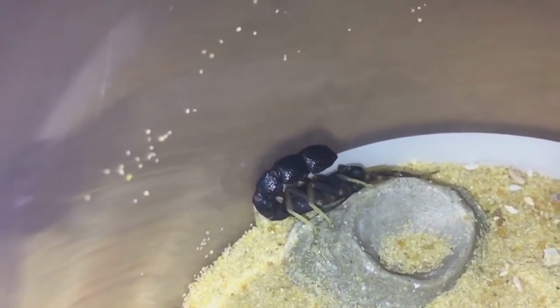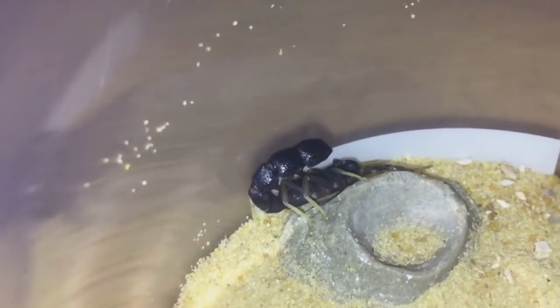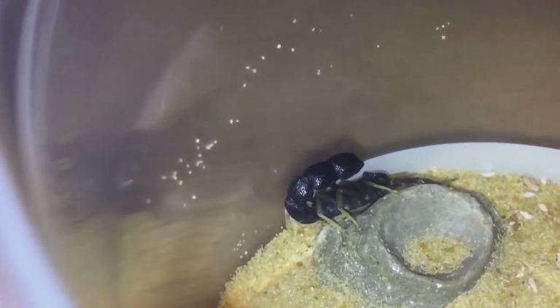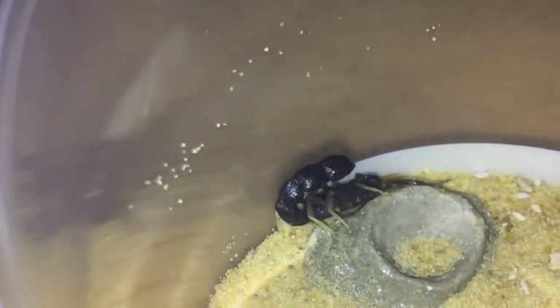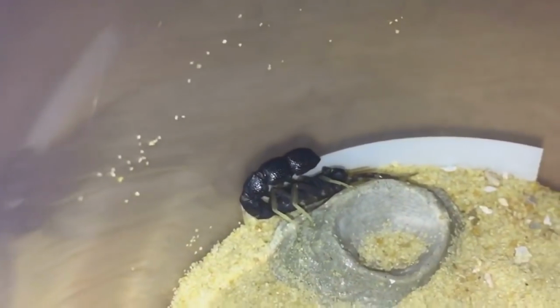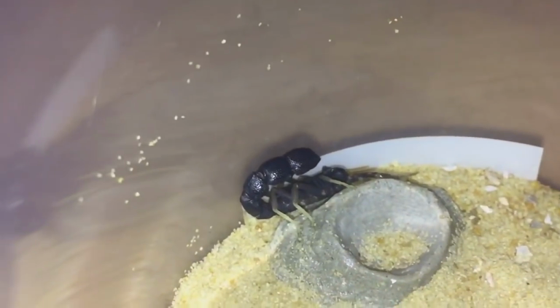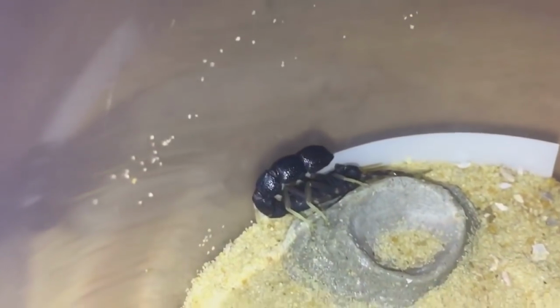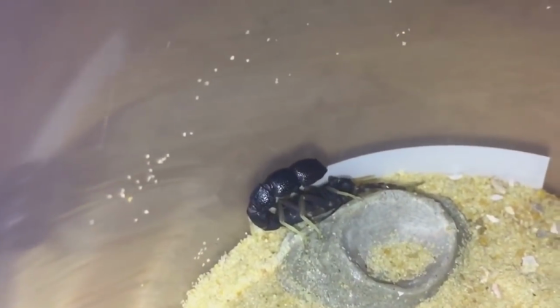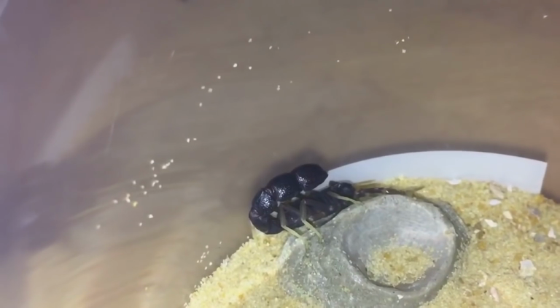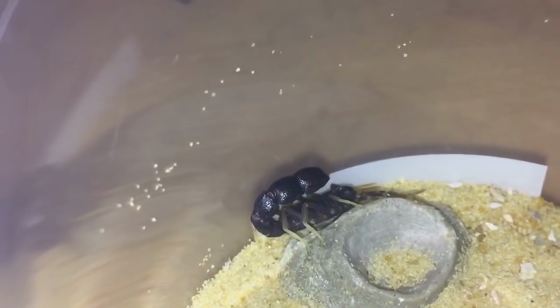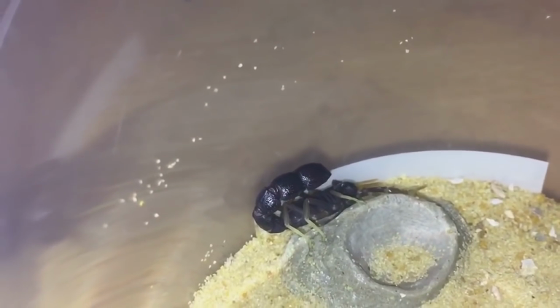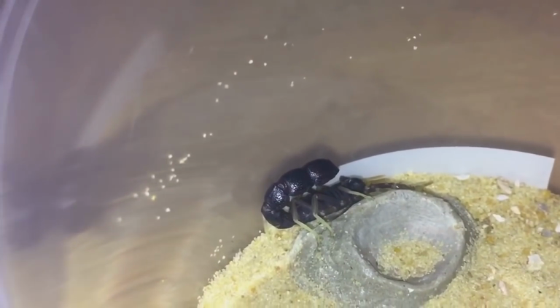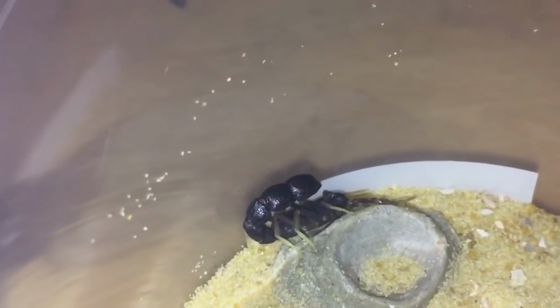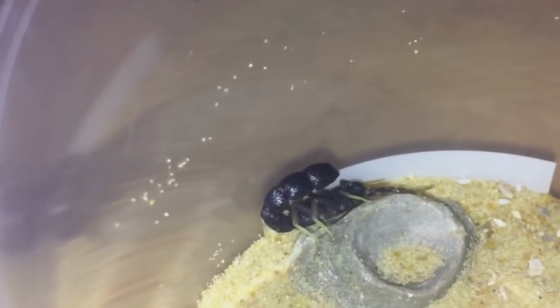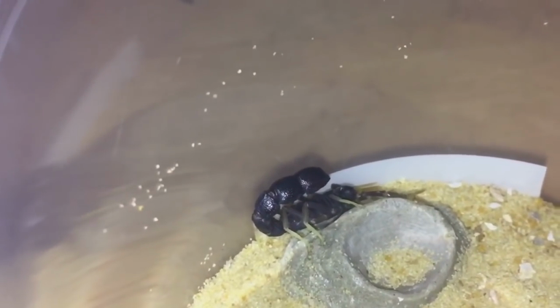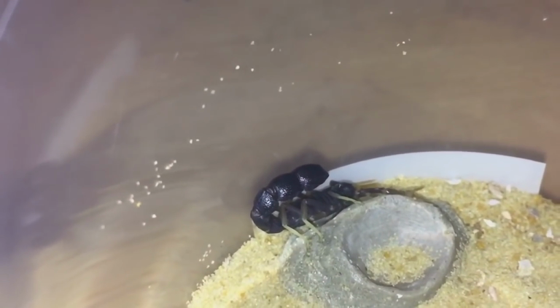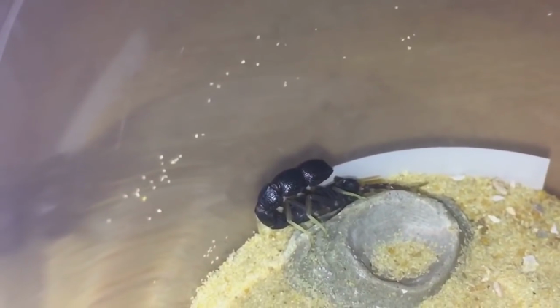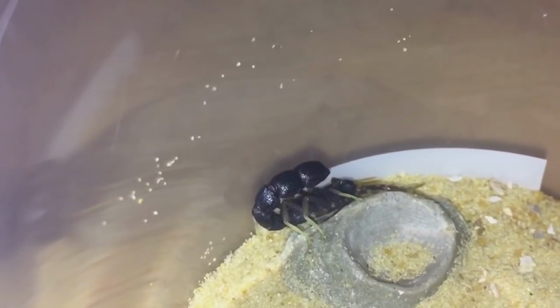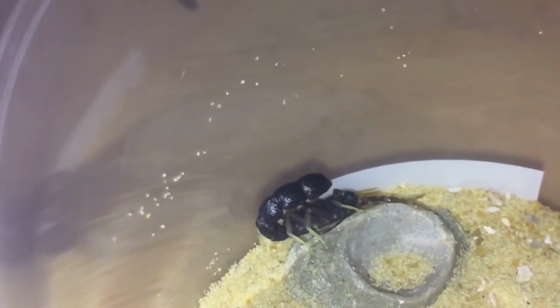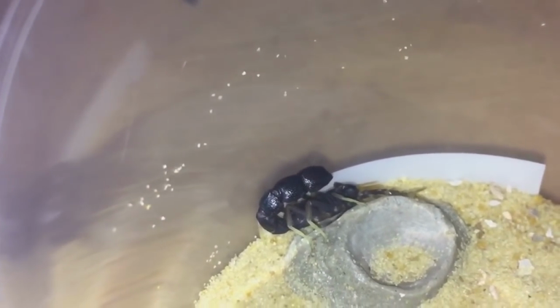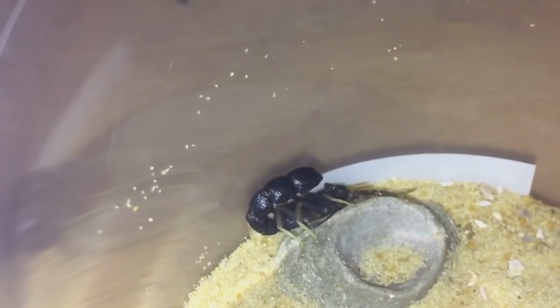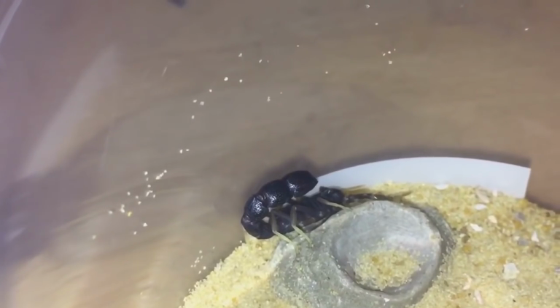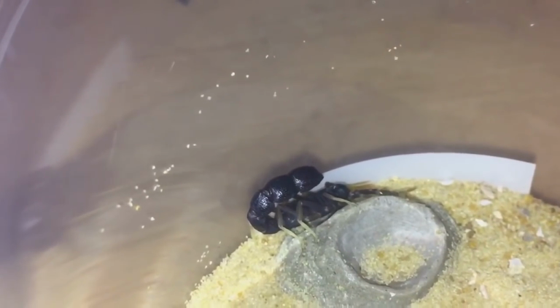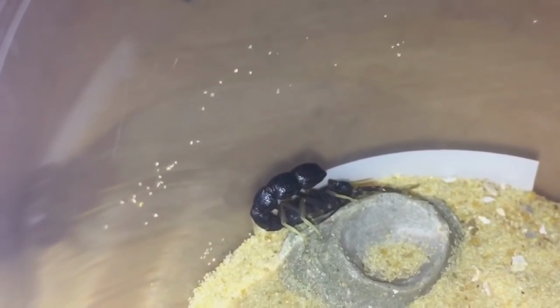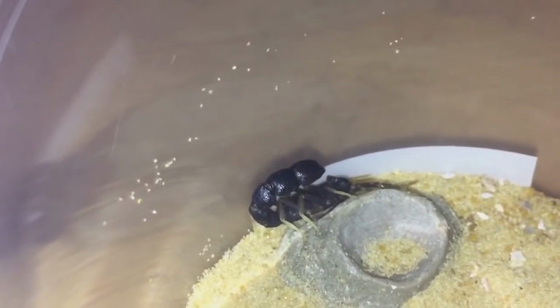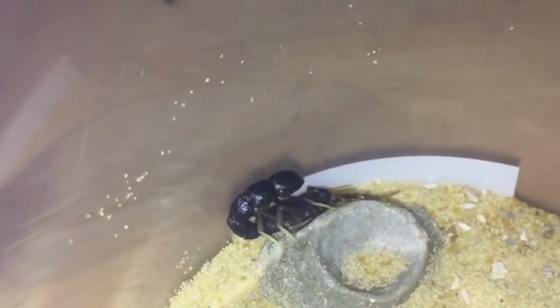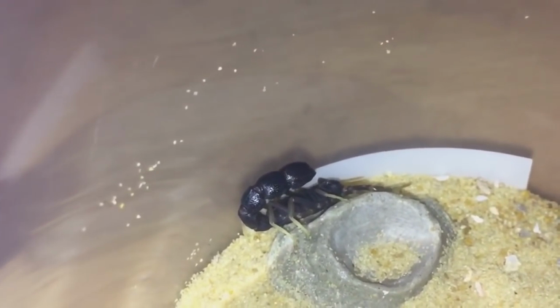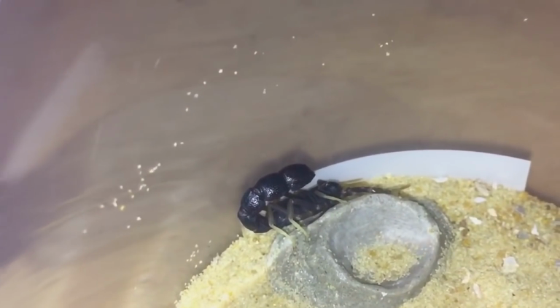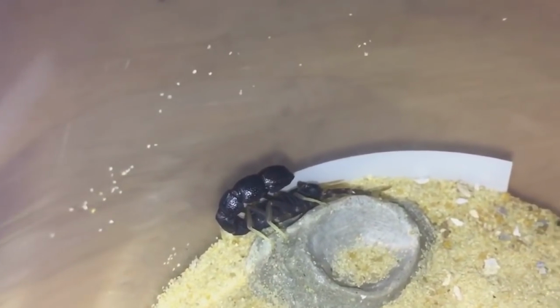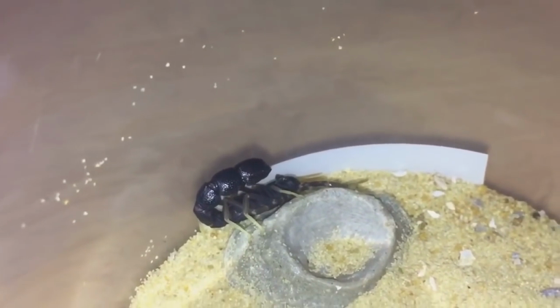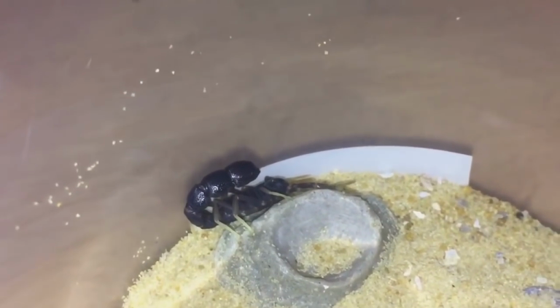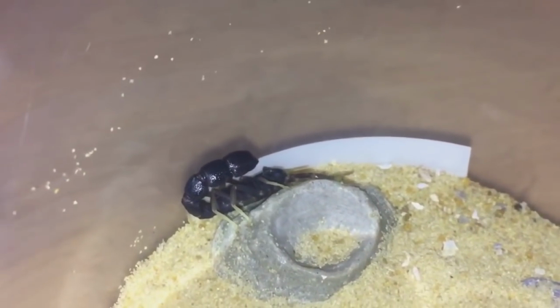Hi everyone, the spider-man here. I've just been checking on my channel and noticed I've only done one feeding video in the last couple of weeks, so I want to apologize for that.